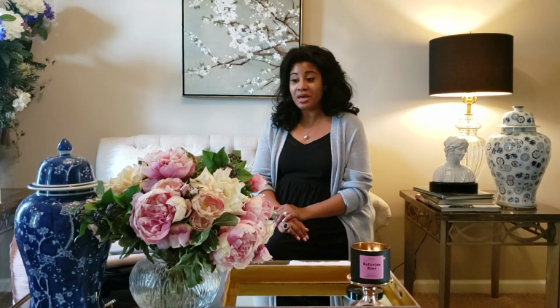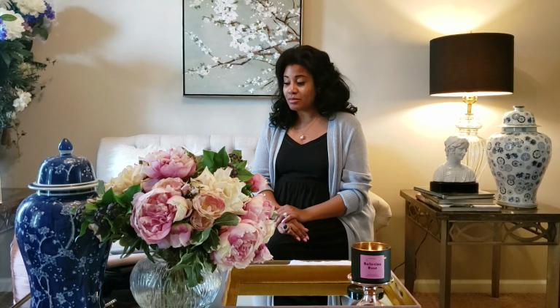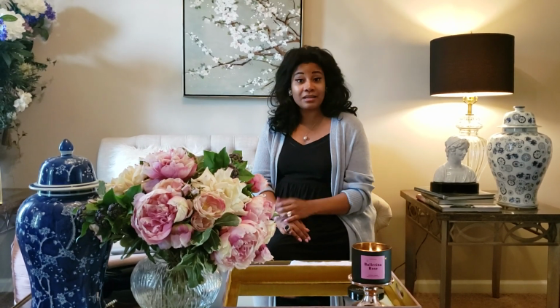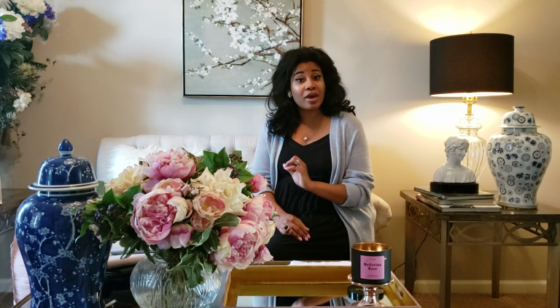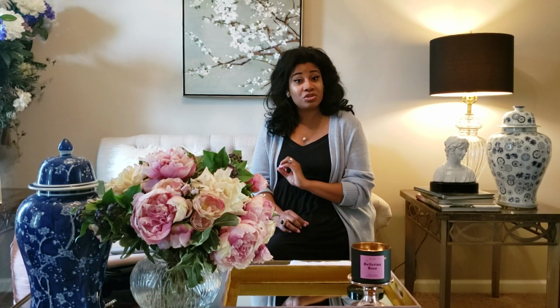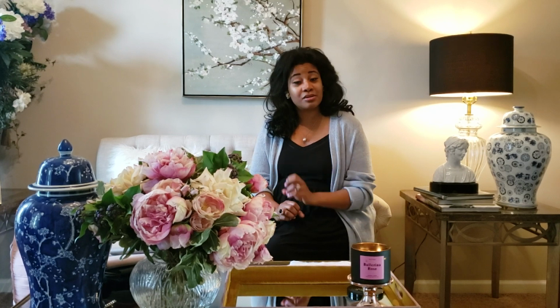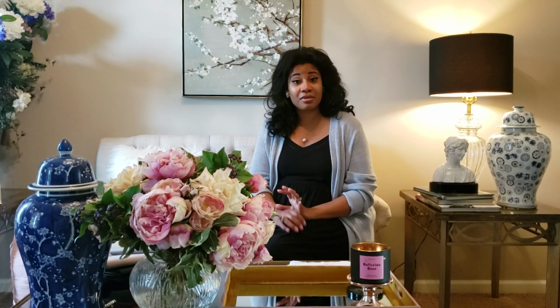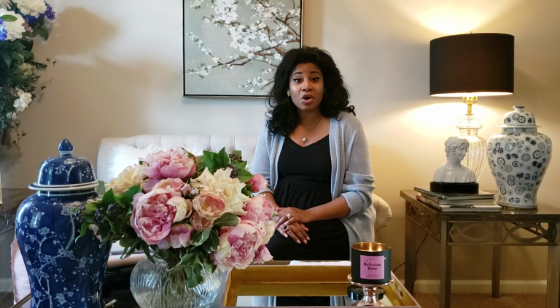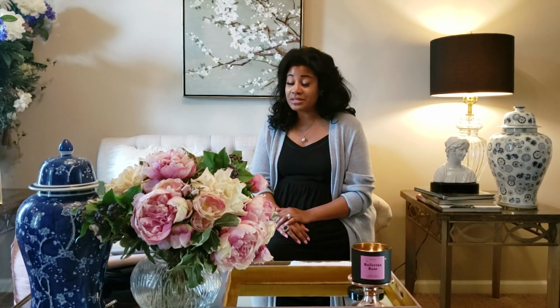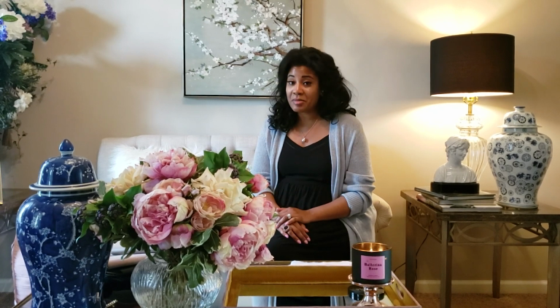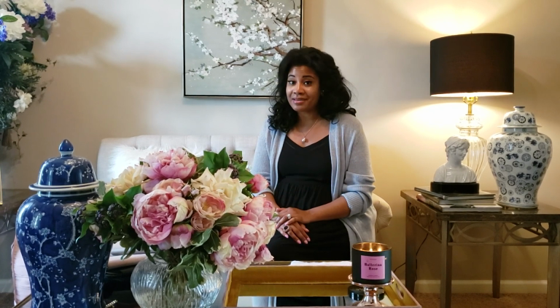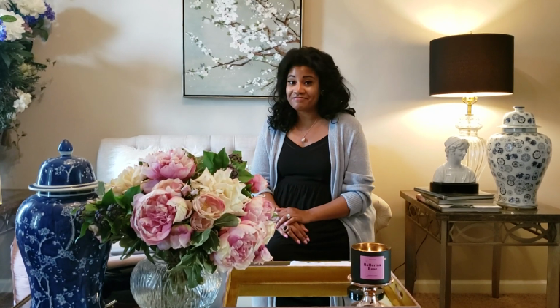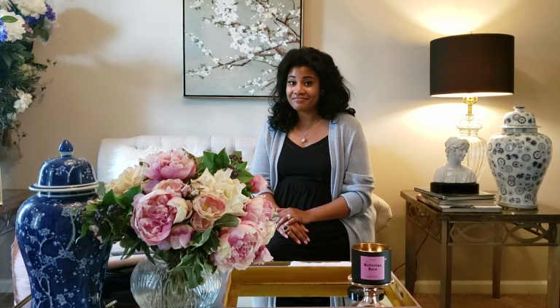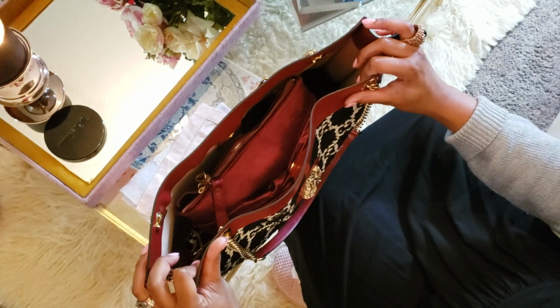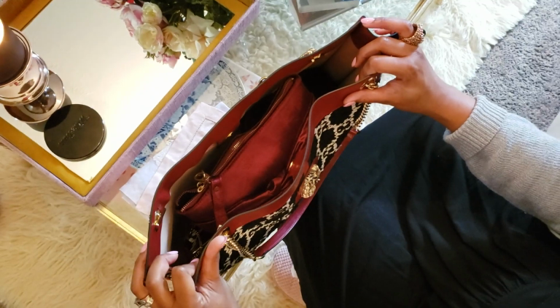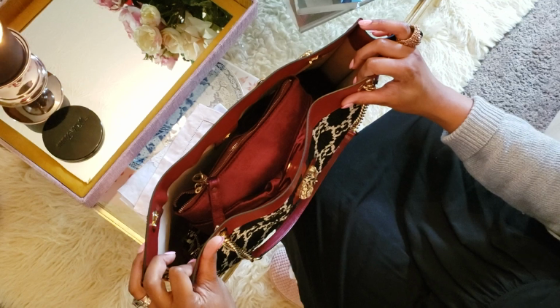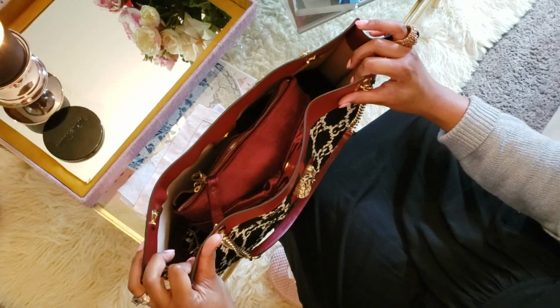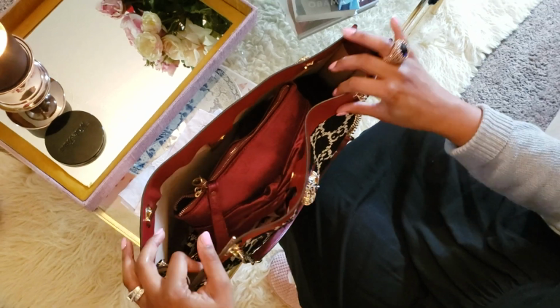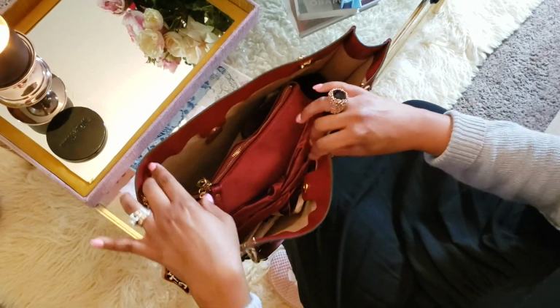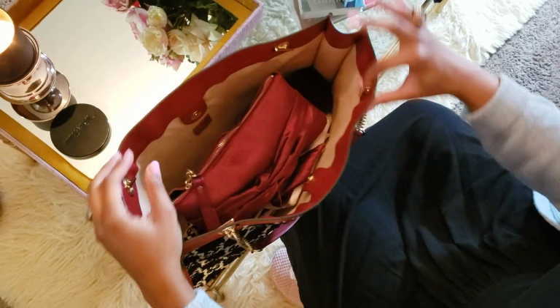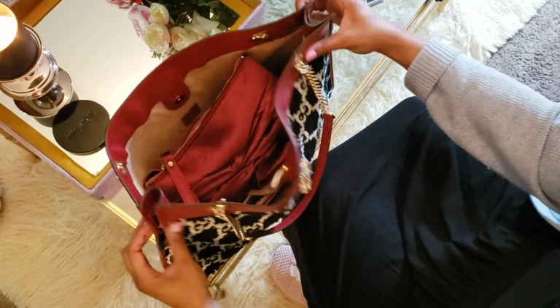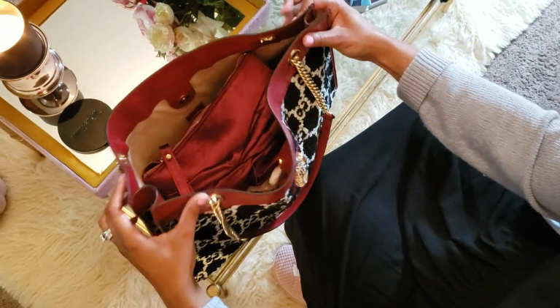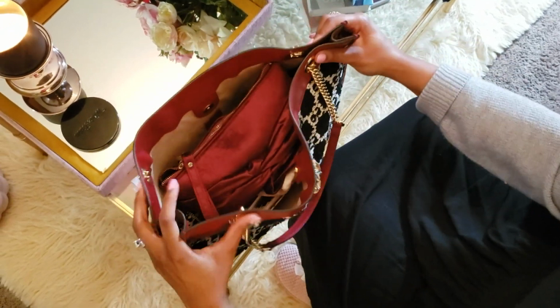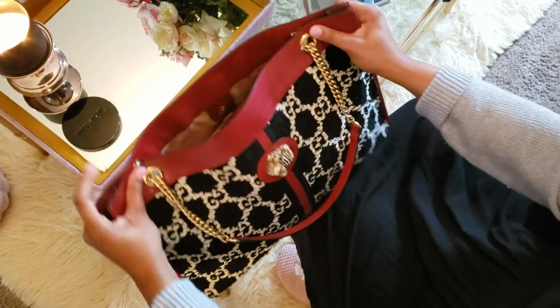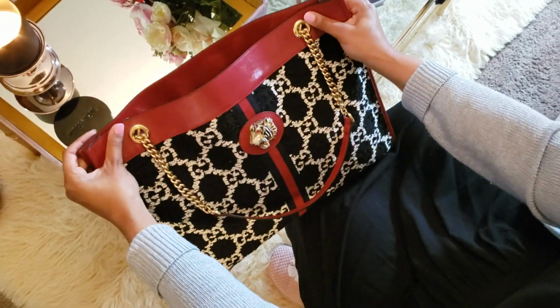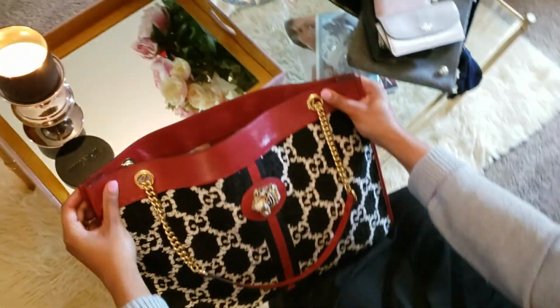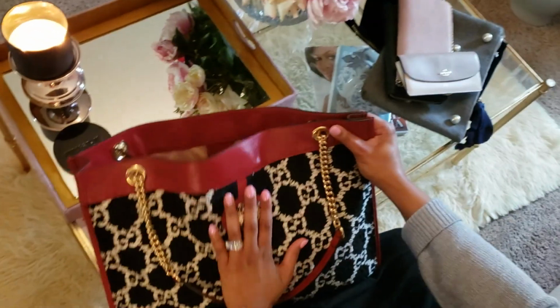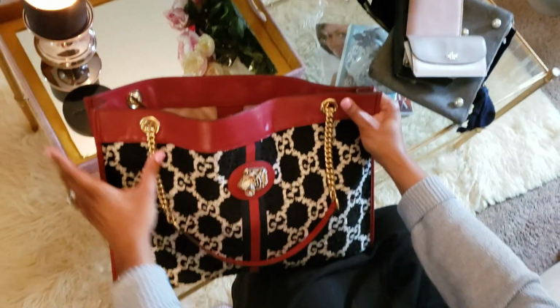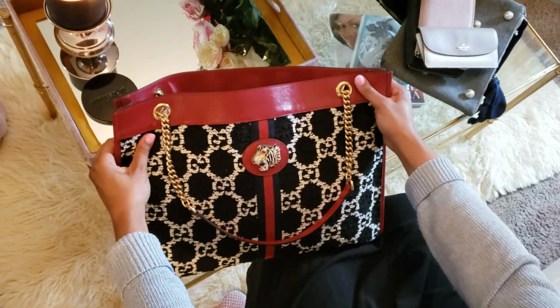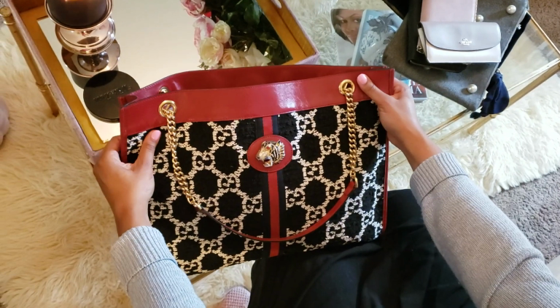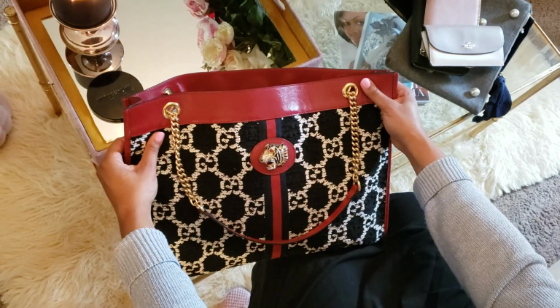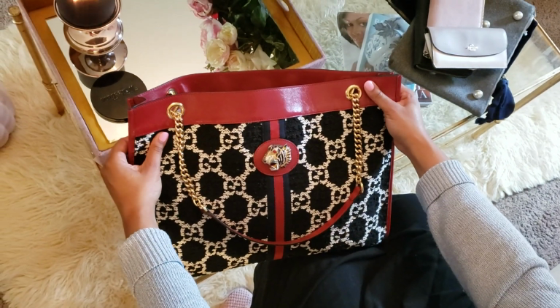So right now let's go ahead and do a close-up of what's in my bag. Let's get started and do another shot of the Gucci Raja tote.